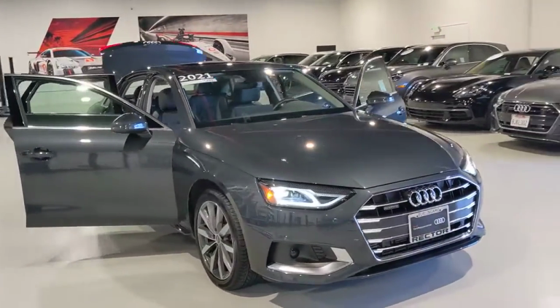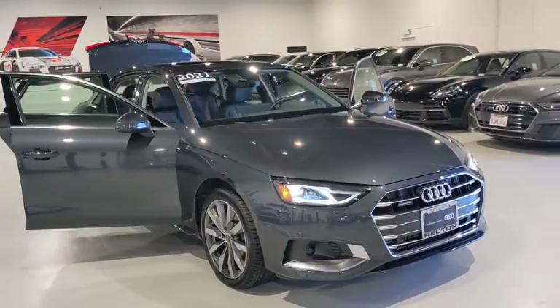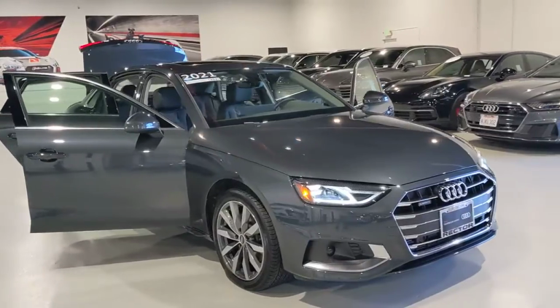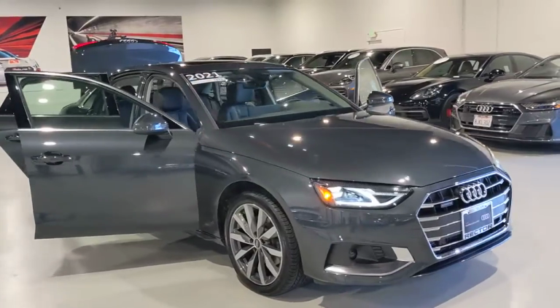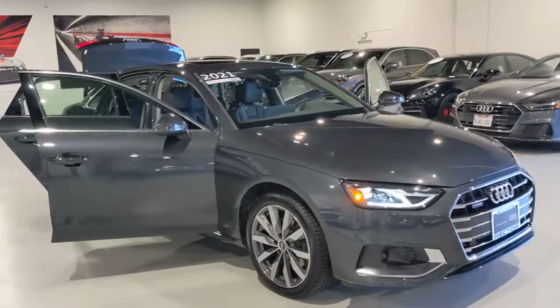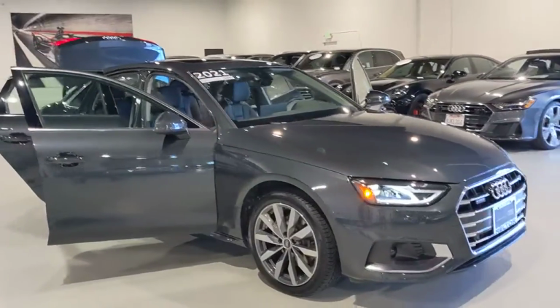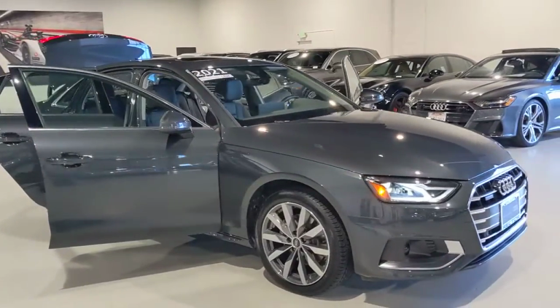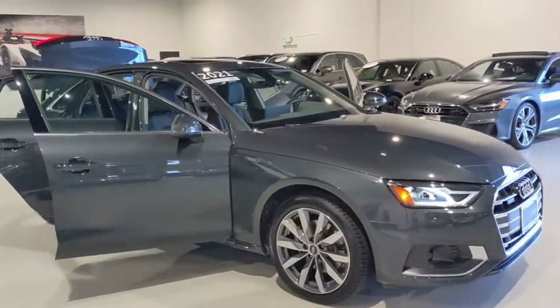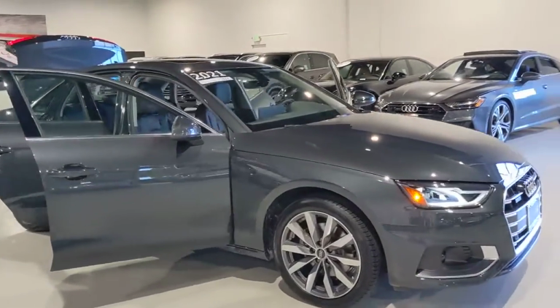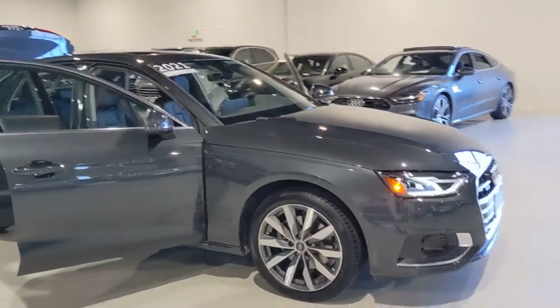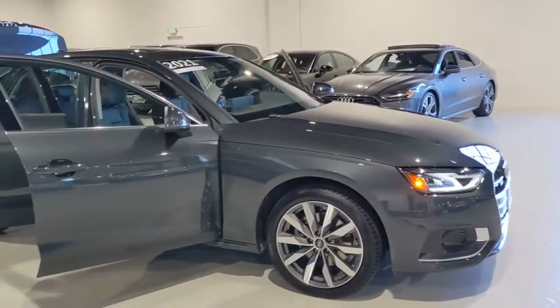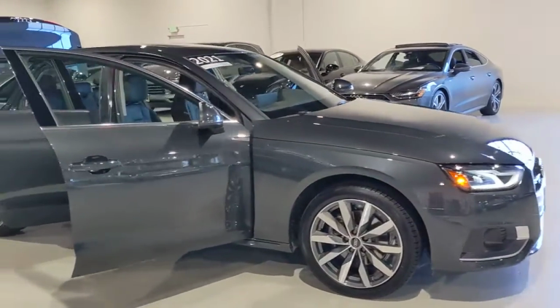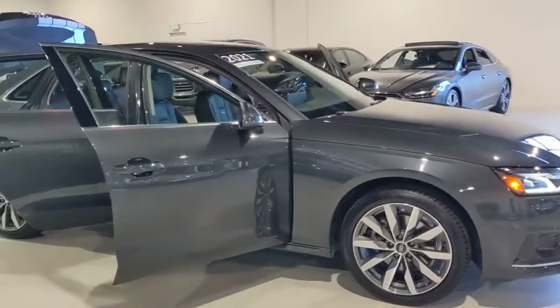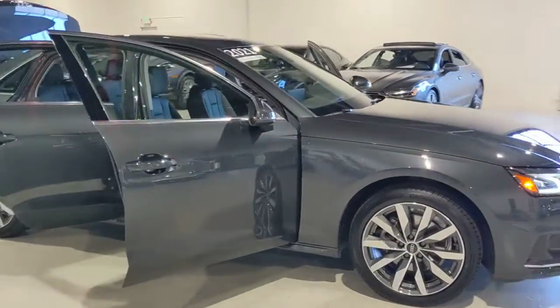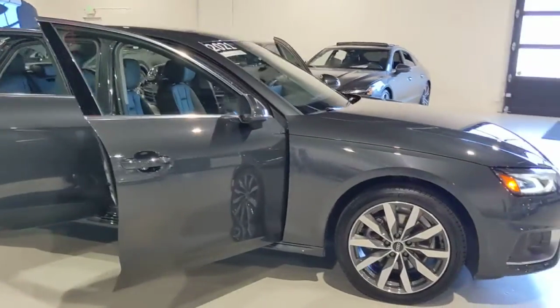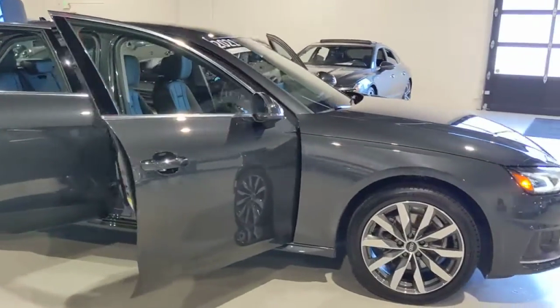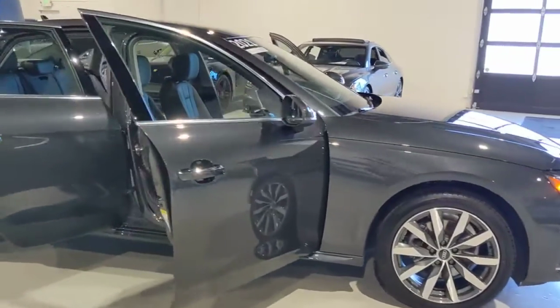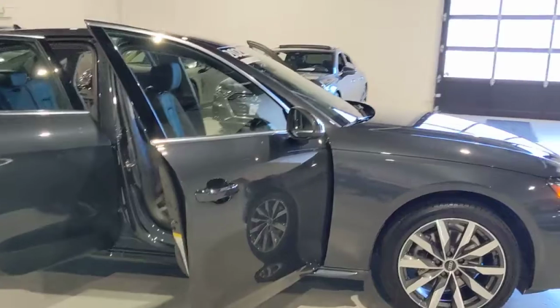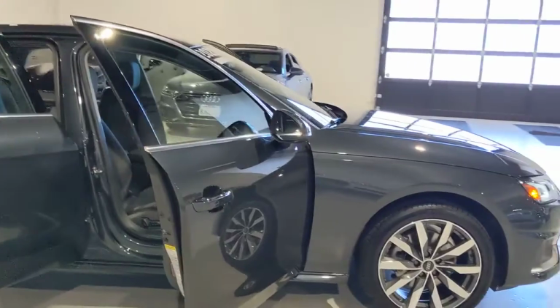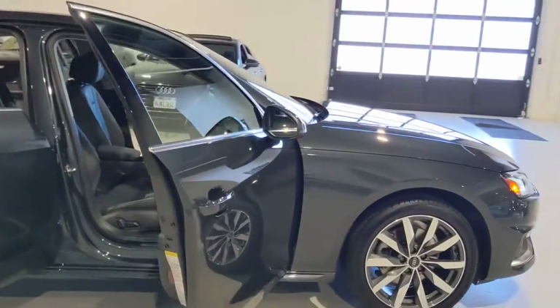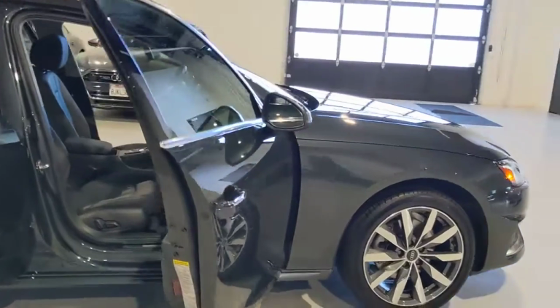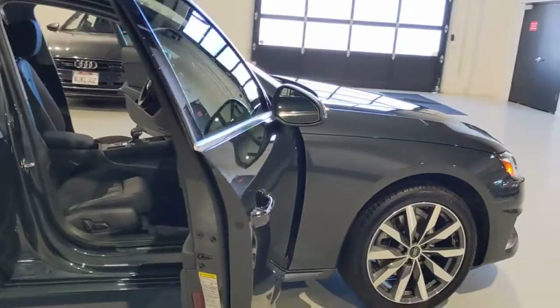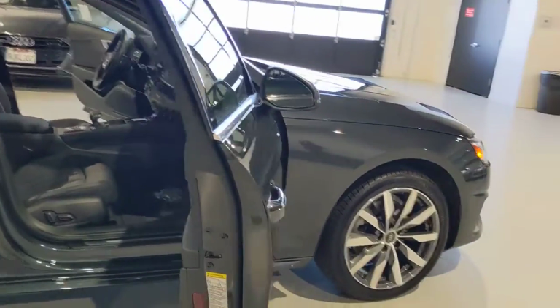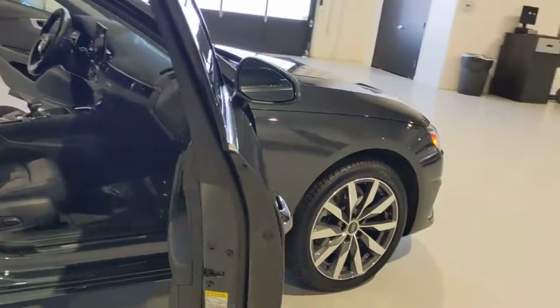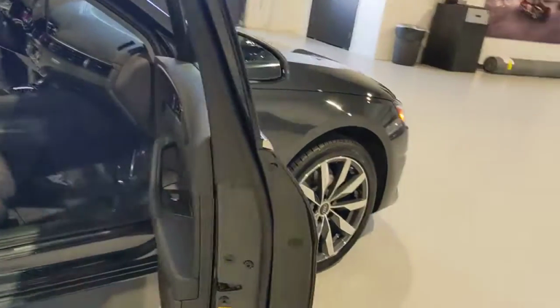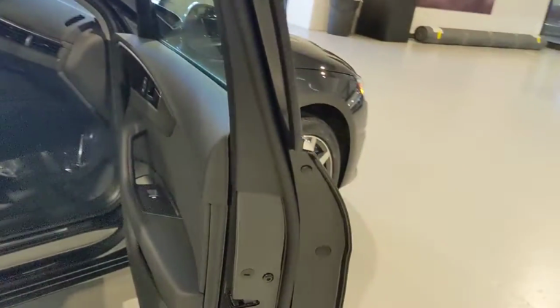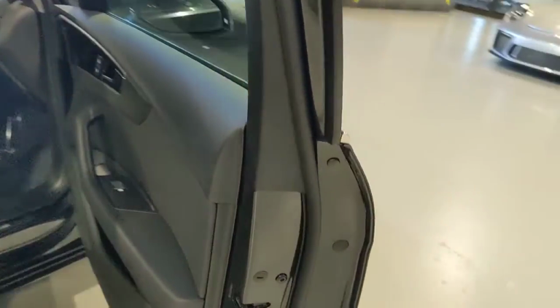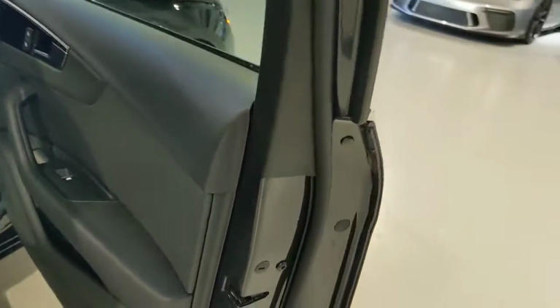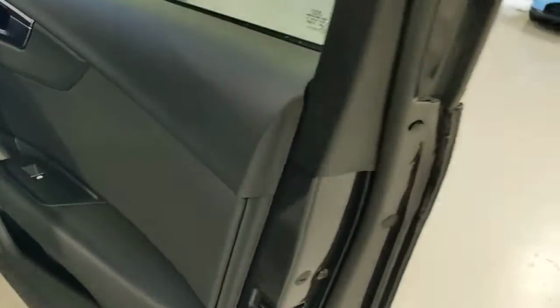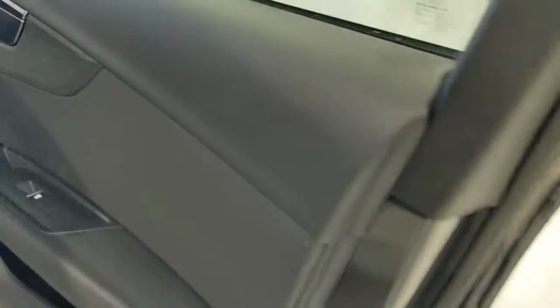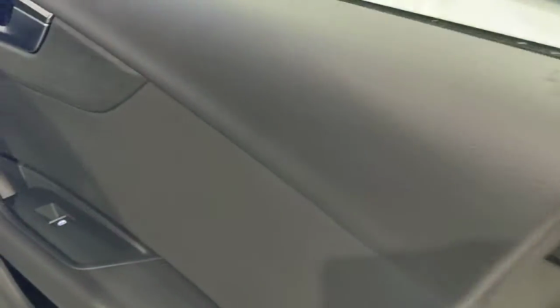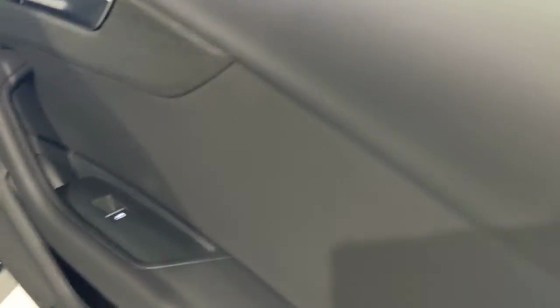The Audi A4: safe, powerful, loaded with technology — all wrapped in beautiful styling. These are just some of the great options this vehicle comes with.